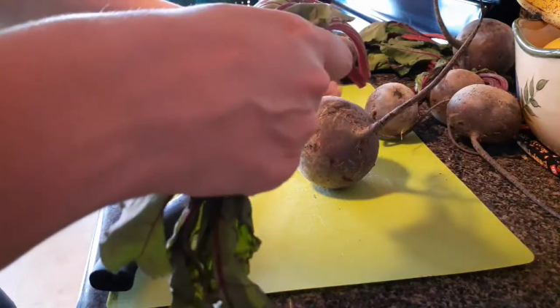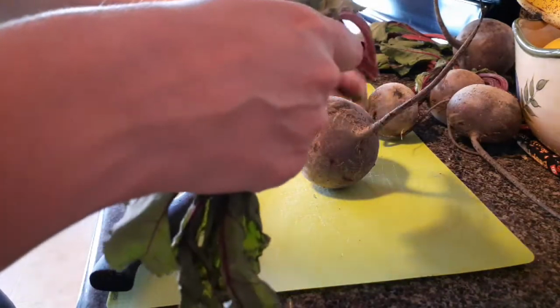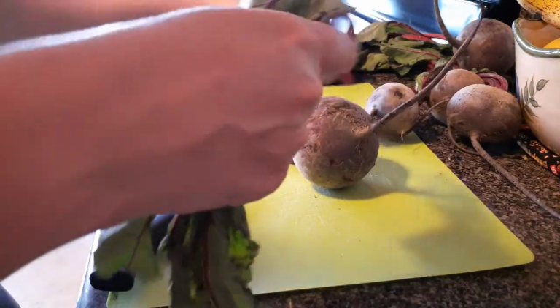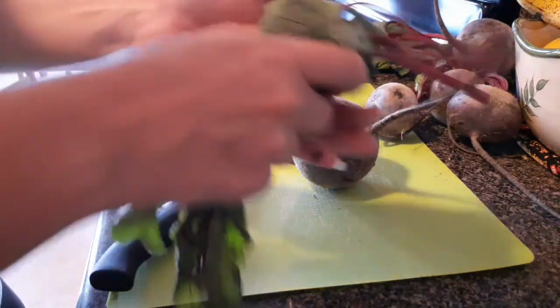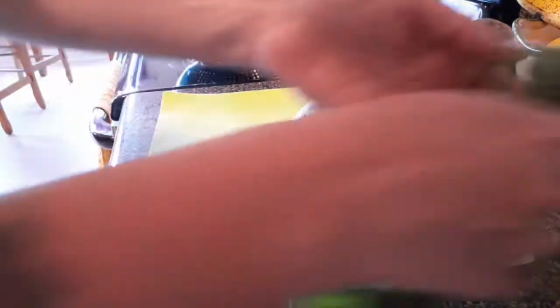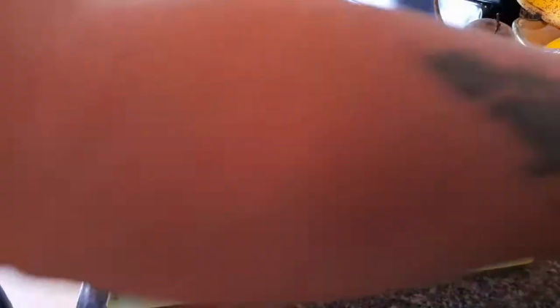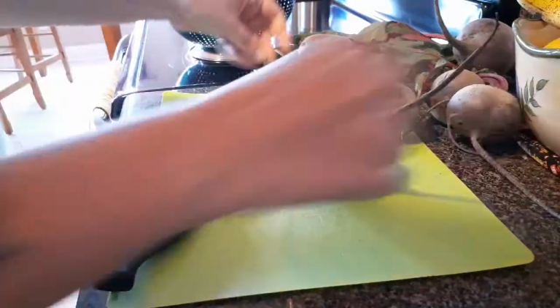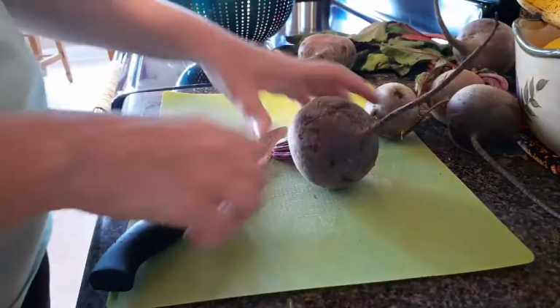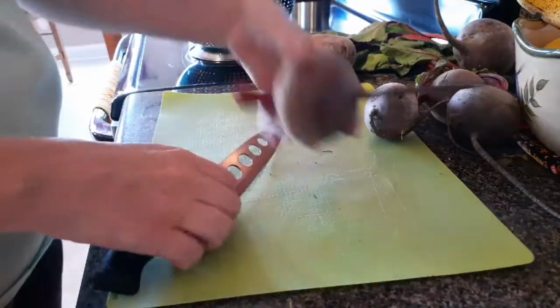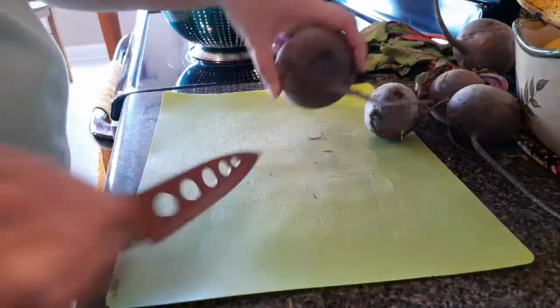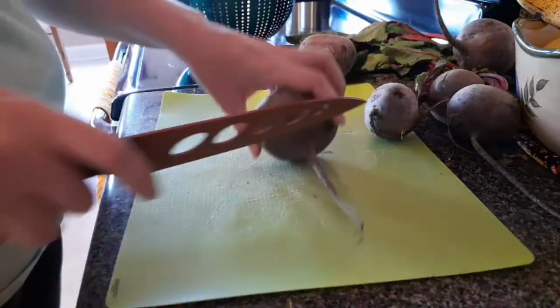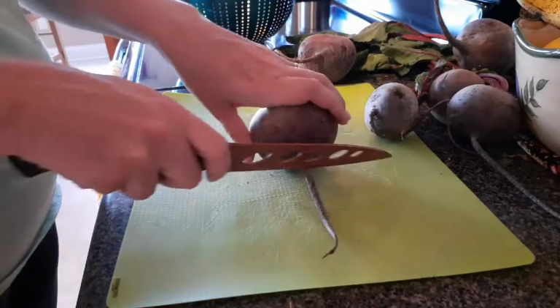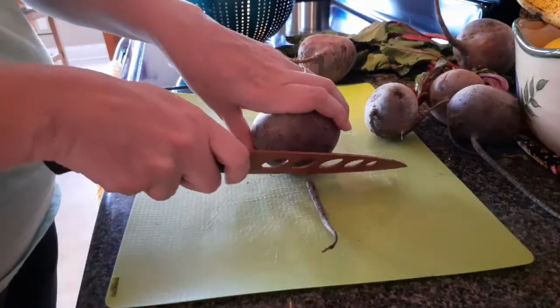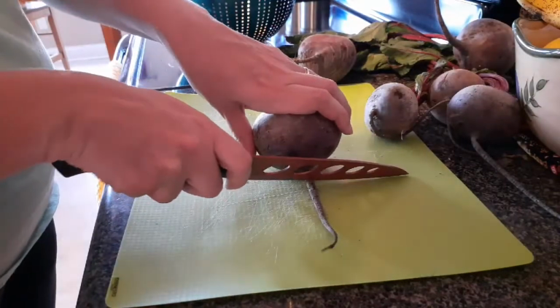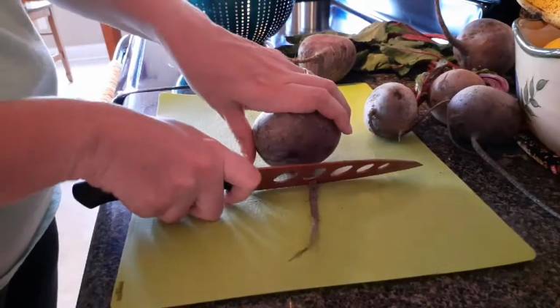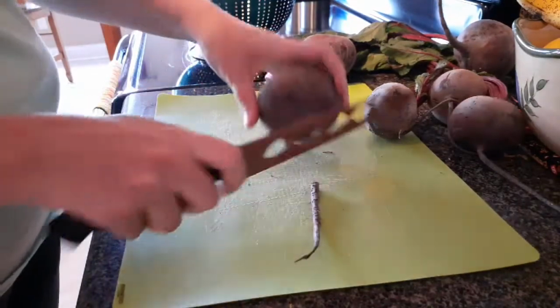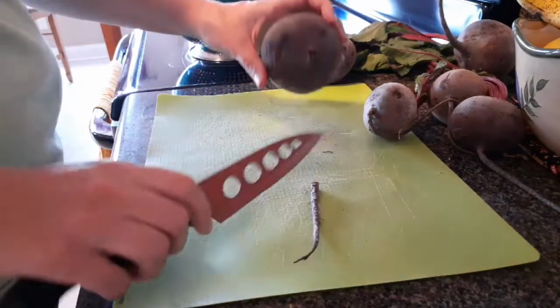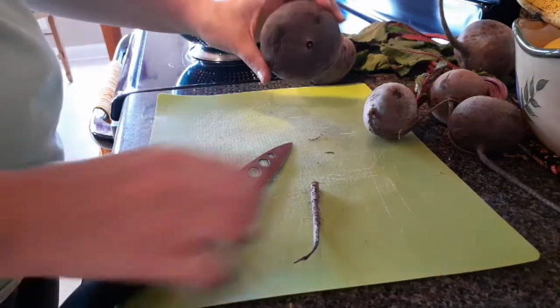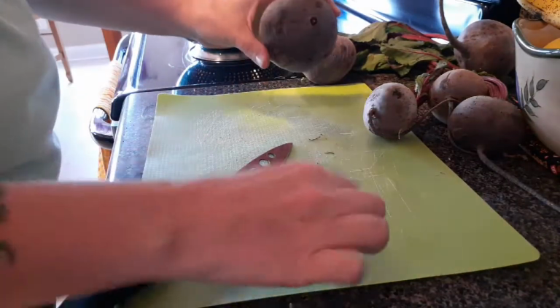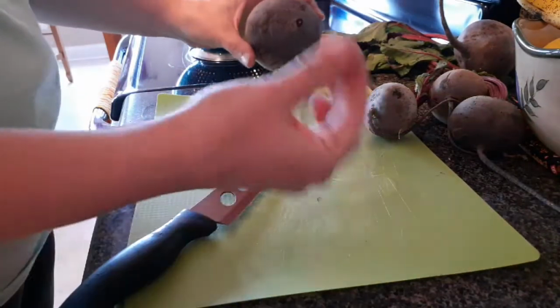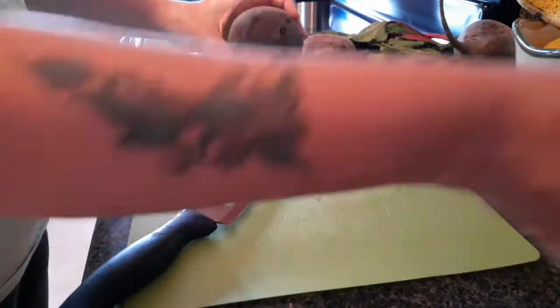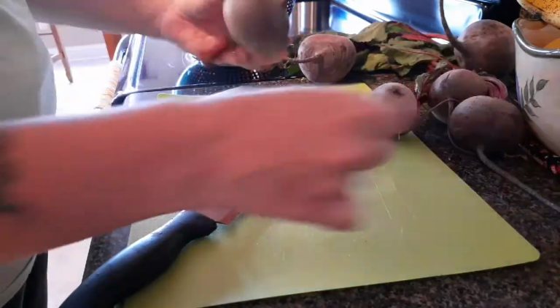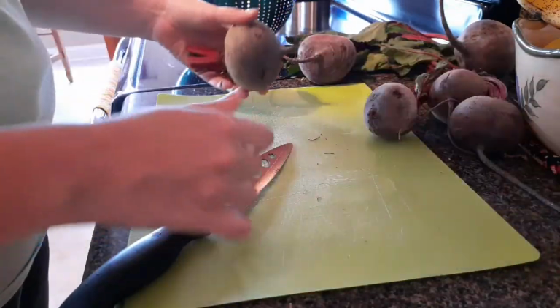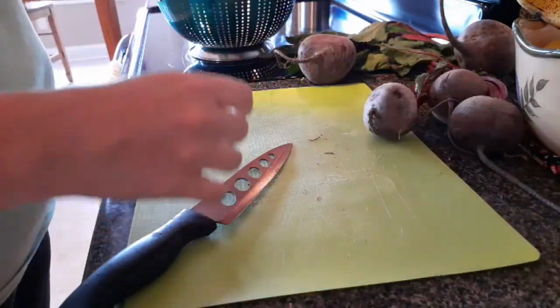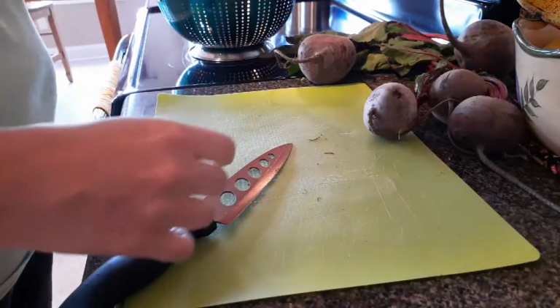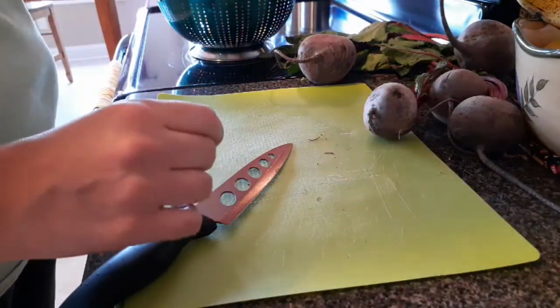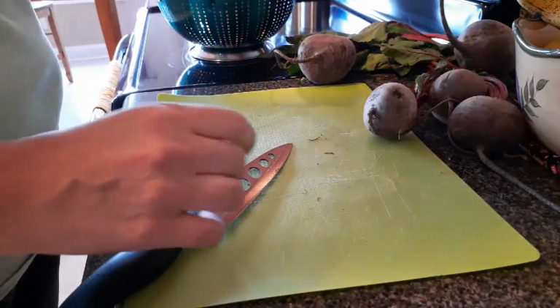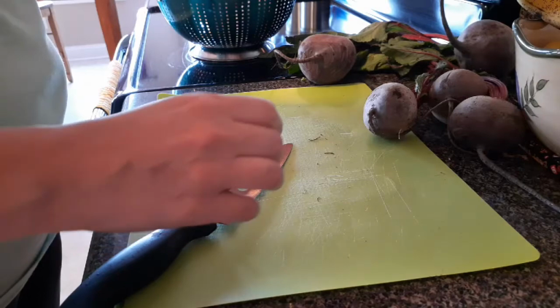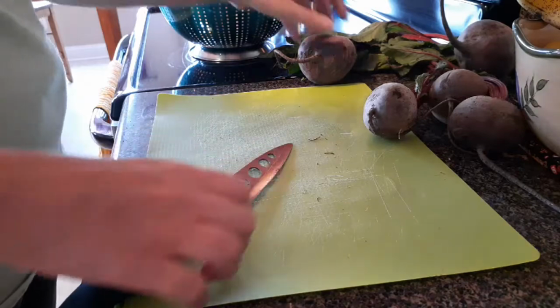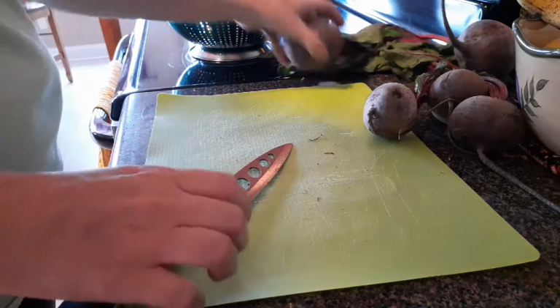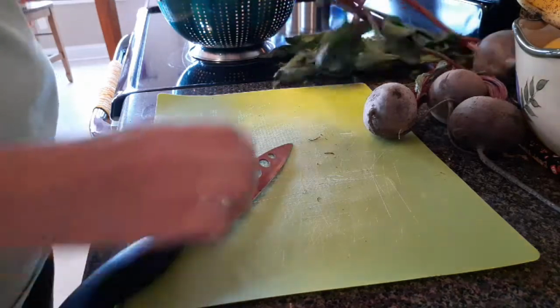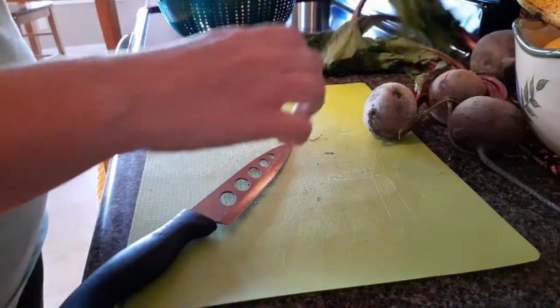I always cut the little root tail off, but you don't have to do that. We're just going to keep doing this with all the beets.